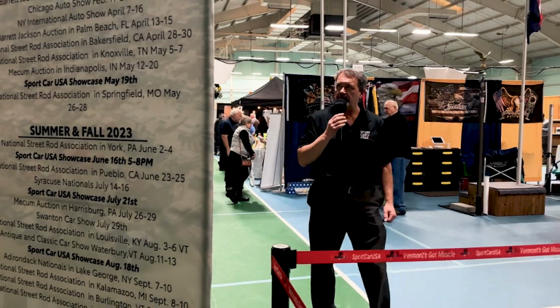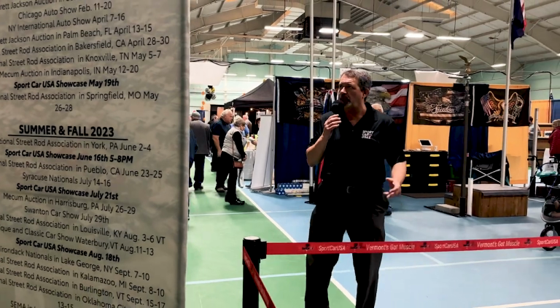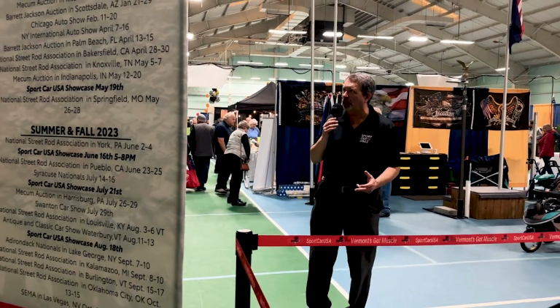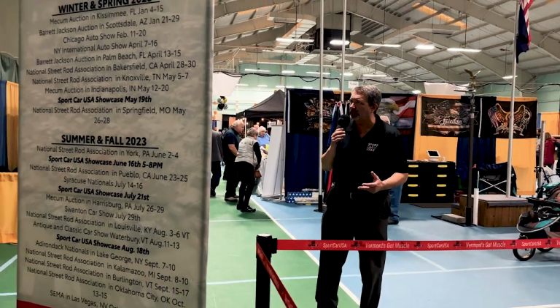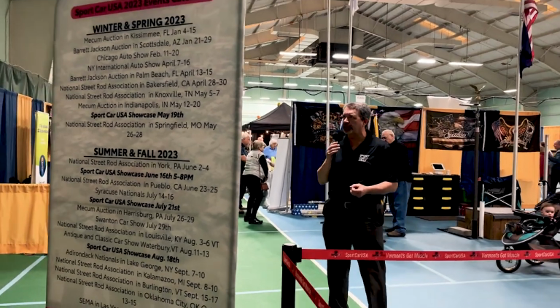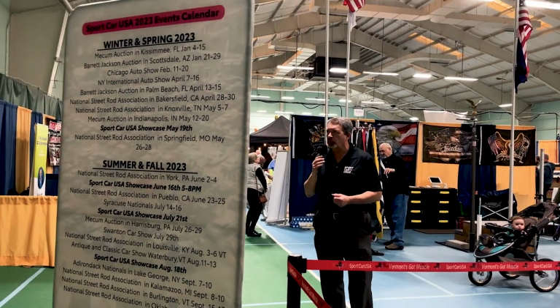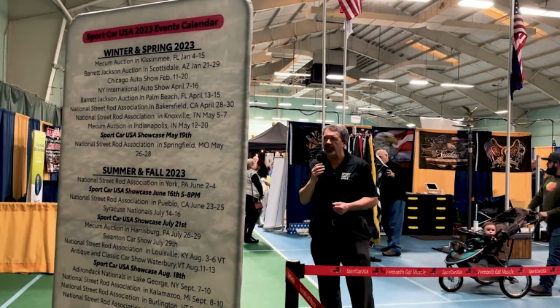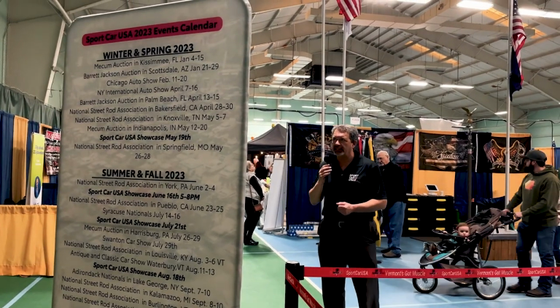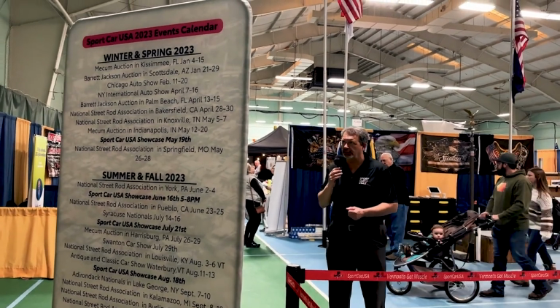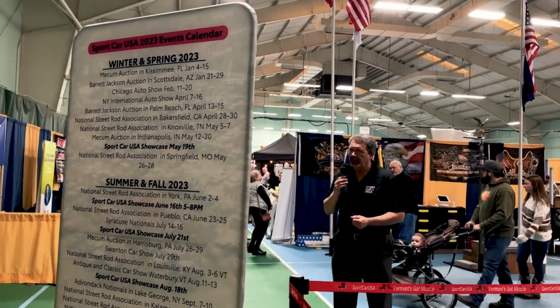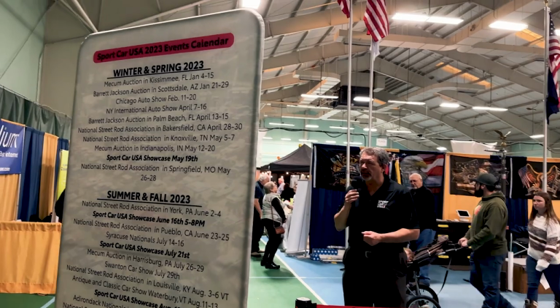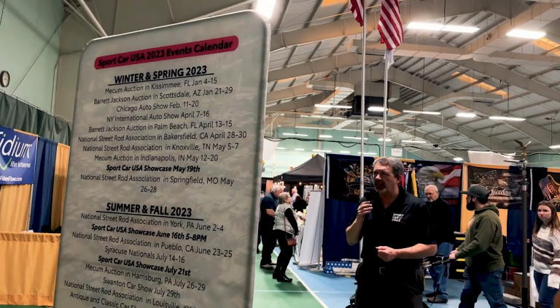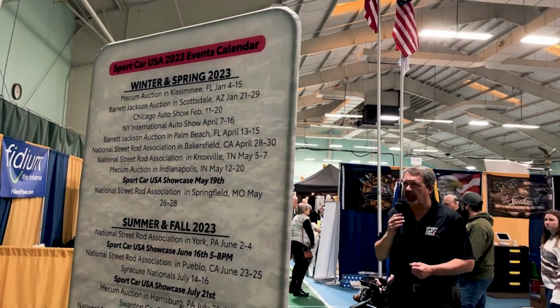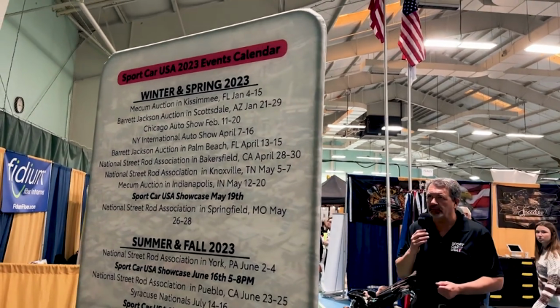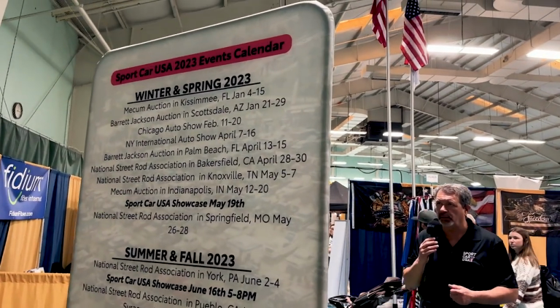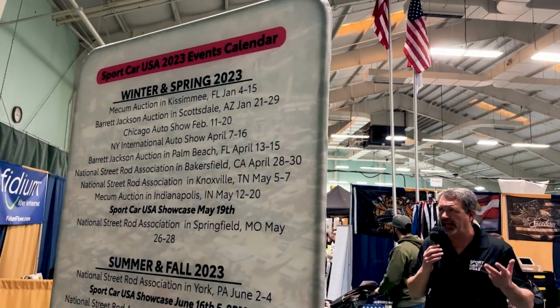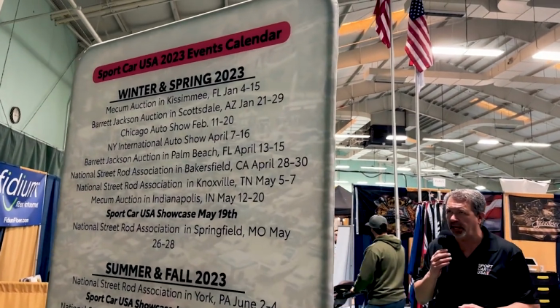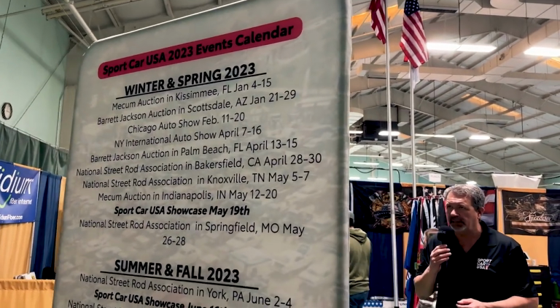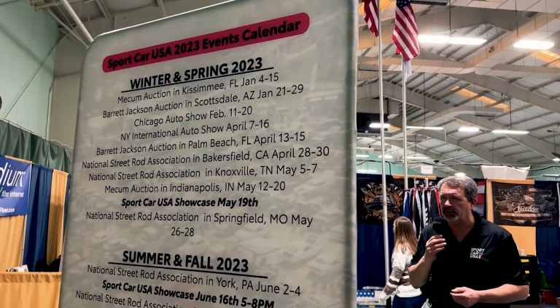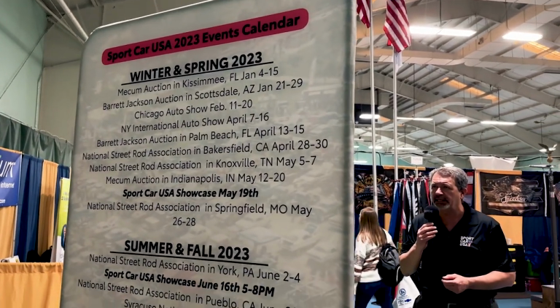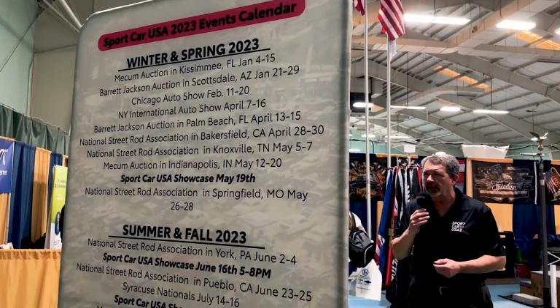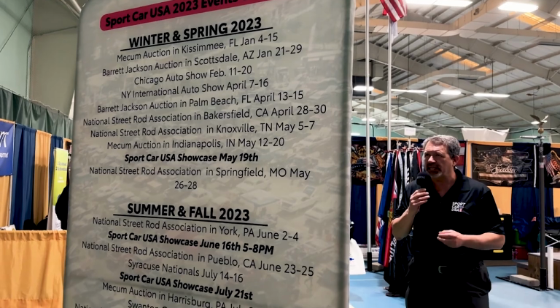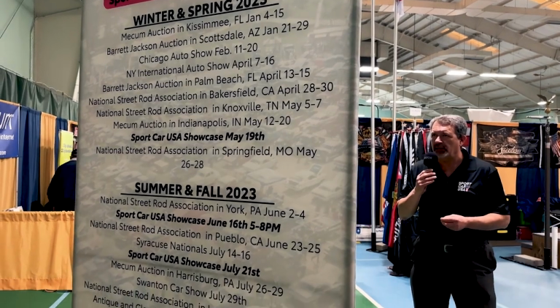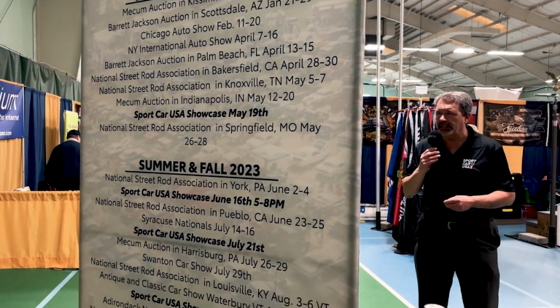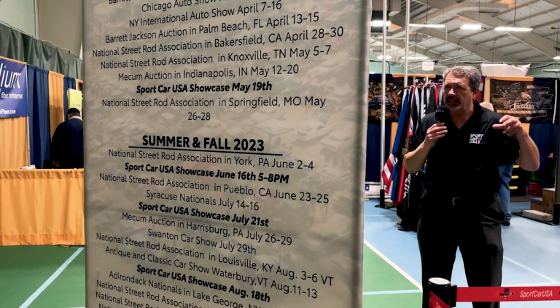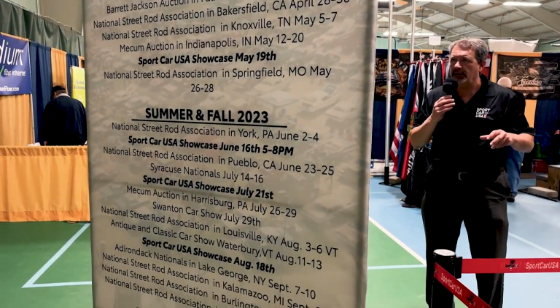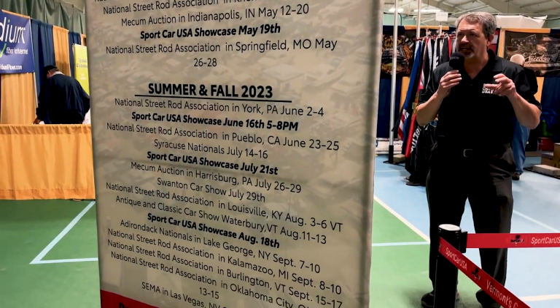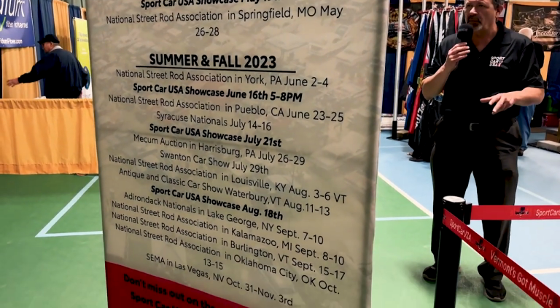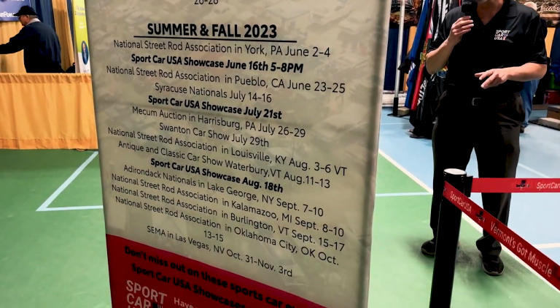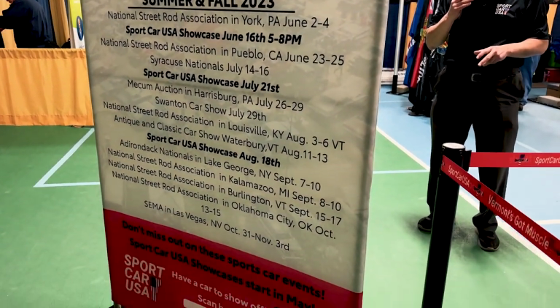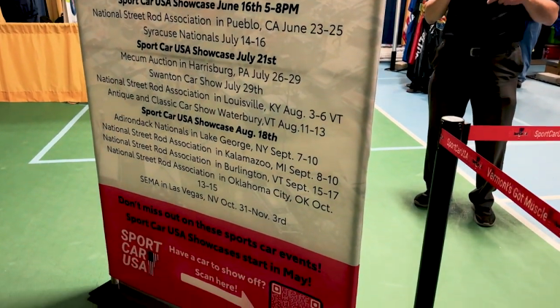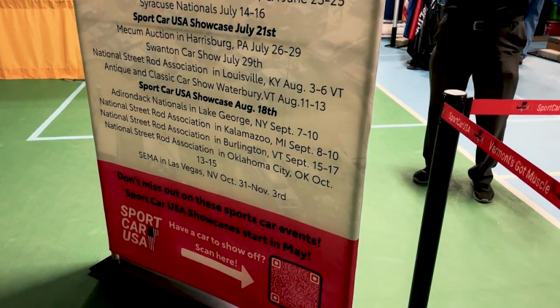First, I wanted to show you the 2023 events calendar. We do have some calendars available where we've been handing them out, and this gives you an idea of what's happening not only here in the state of Vermont, but beyond.